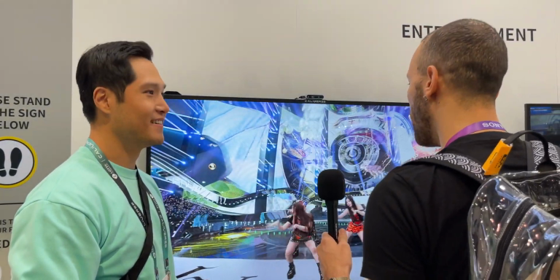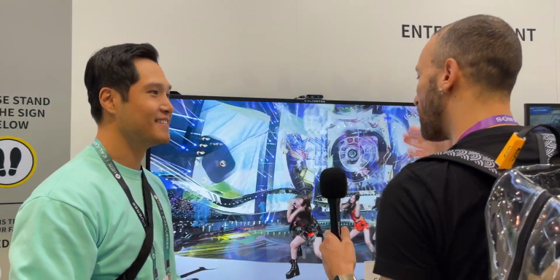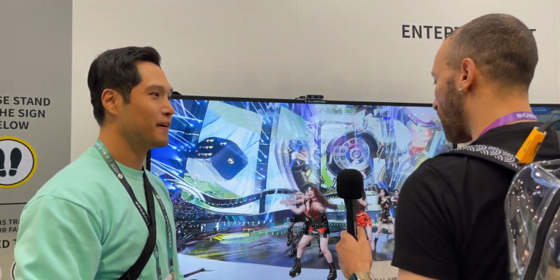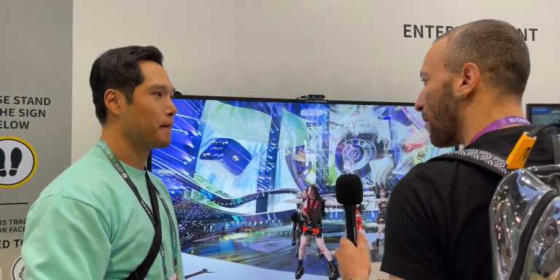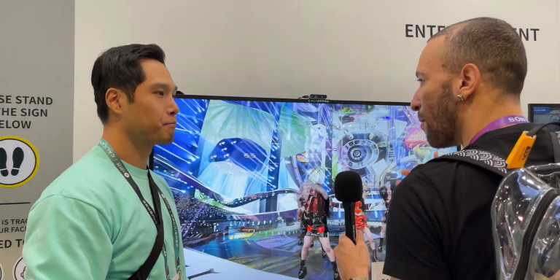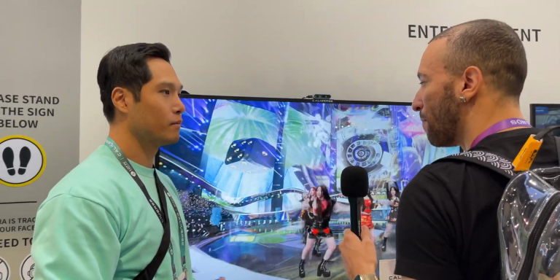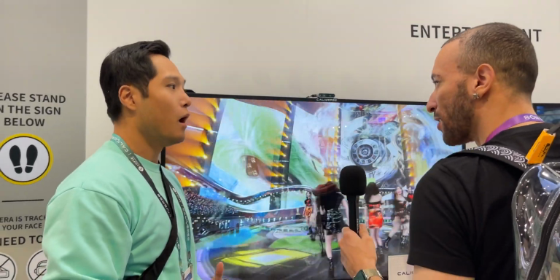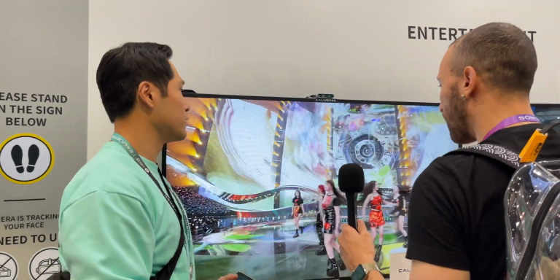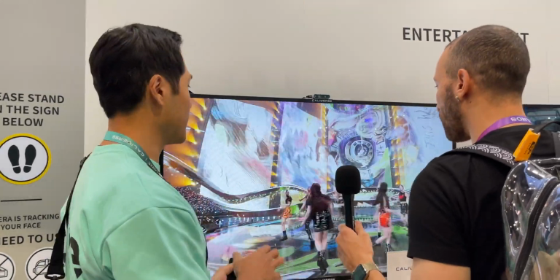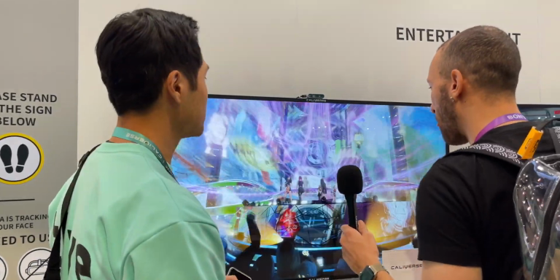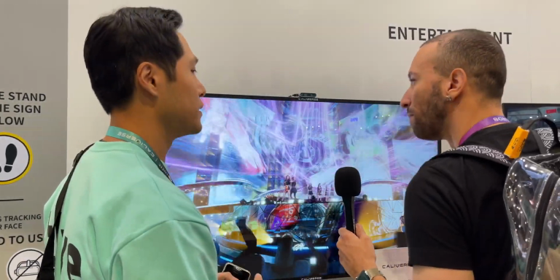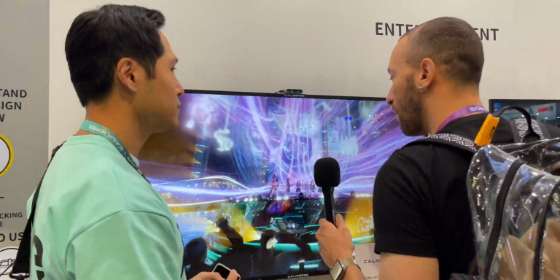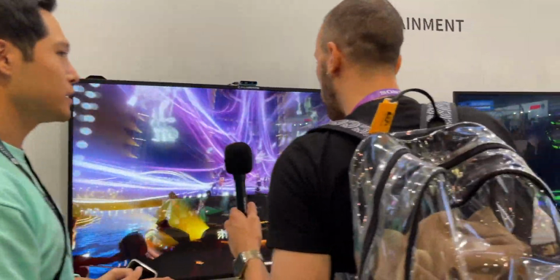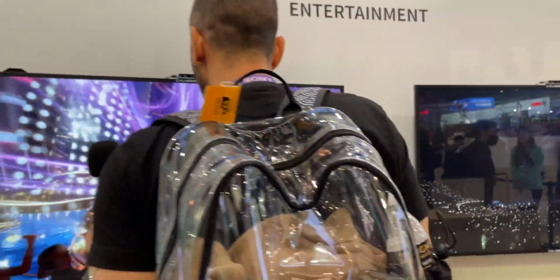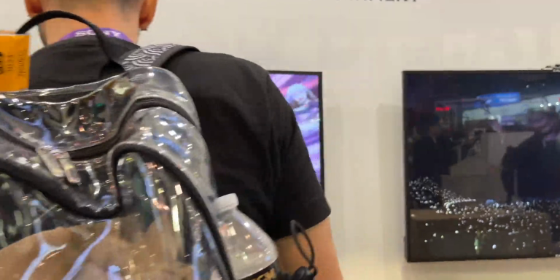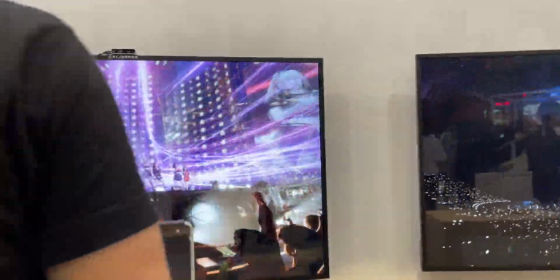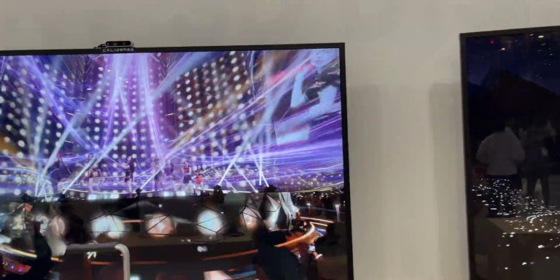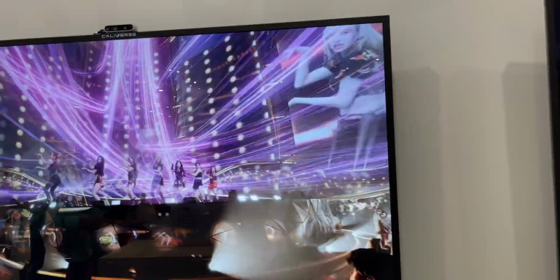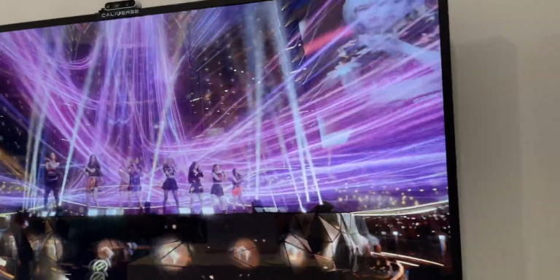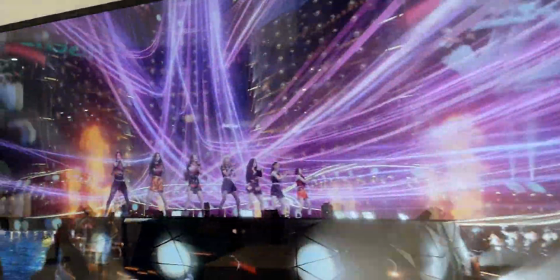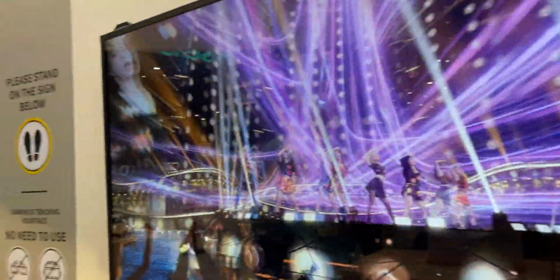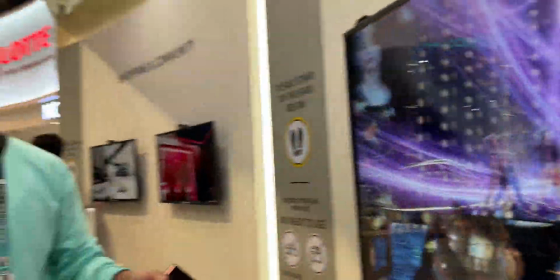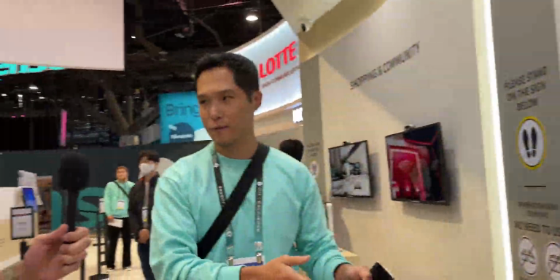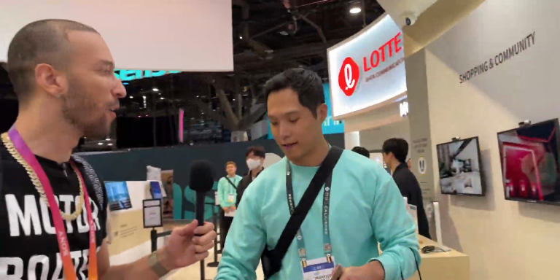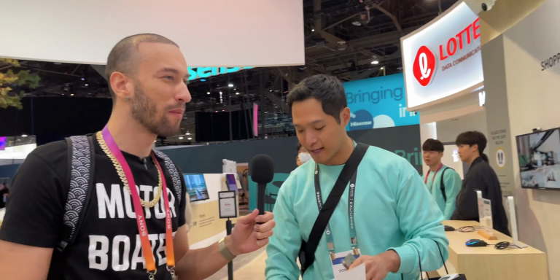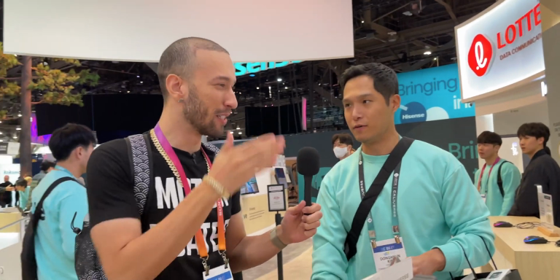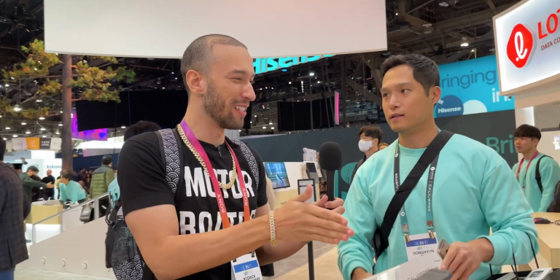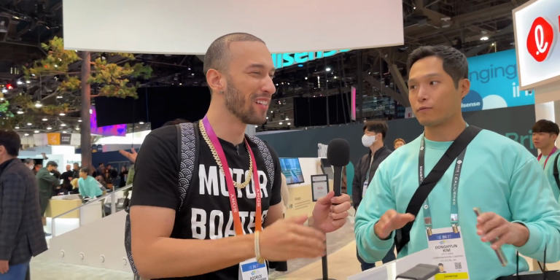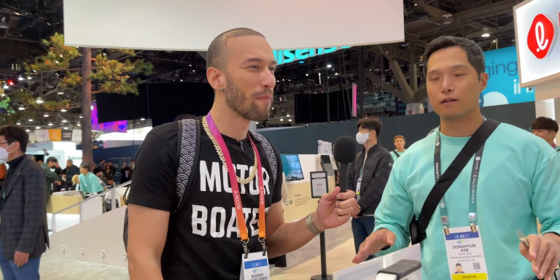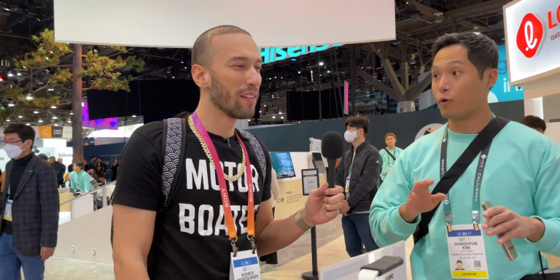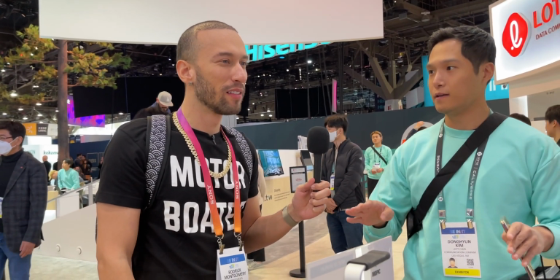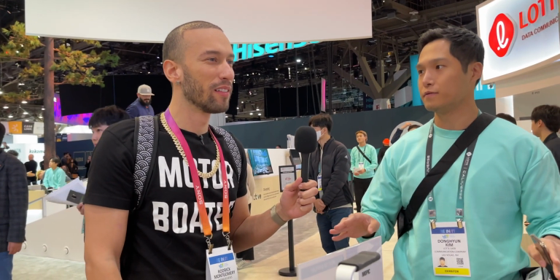So do you have to be standing directly in front of it? Can multiple people watch it? For now, only one person can watch it. You can back up a little and stand in front of it, but the default is about 4 feet back, centered in front of the display.